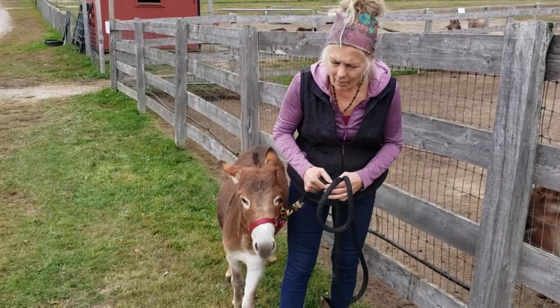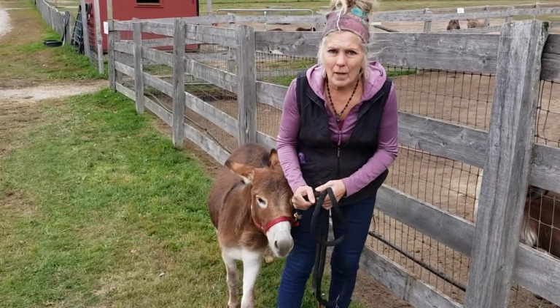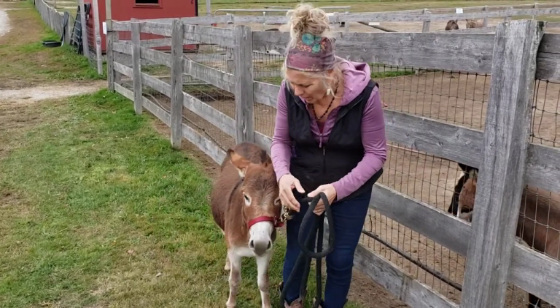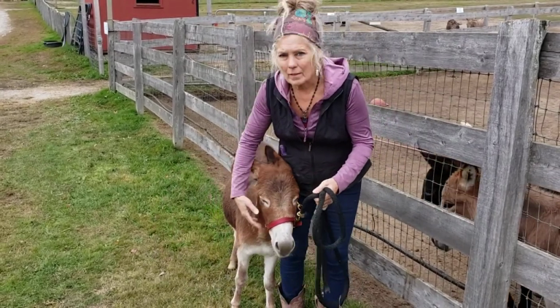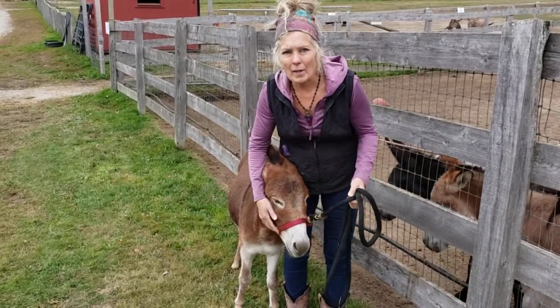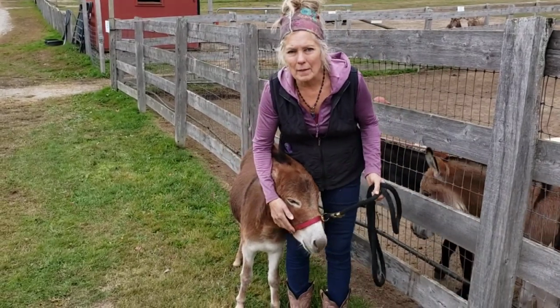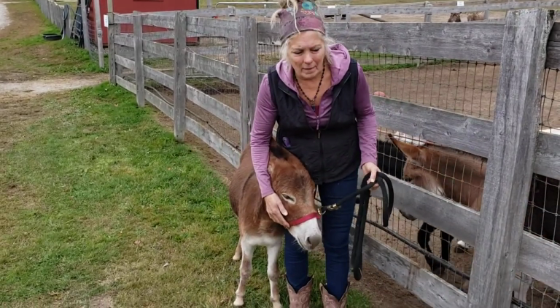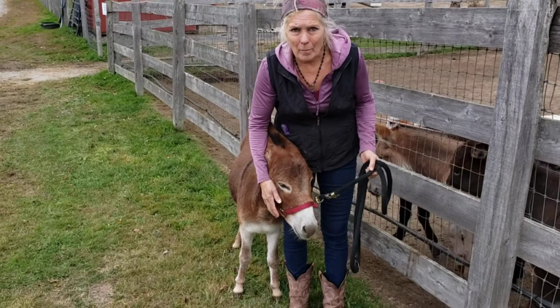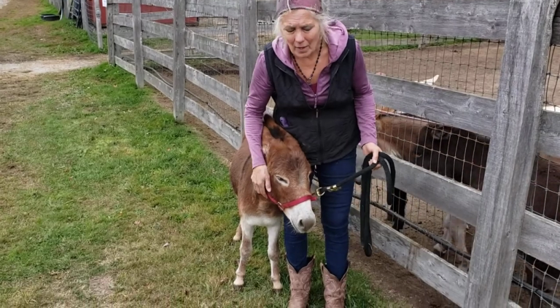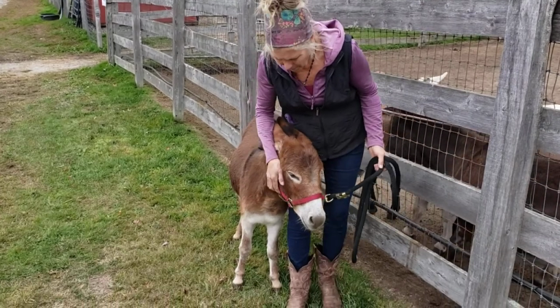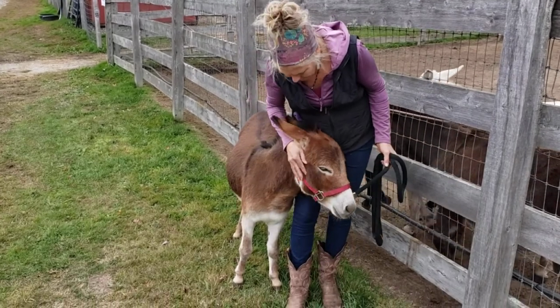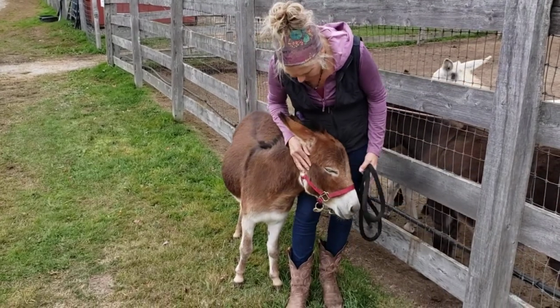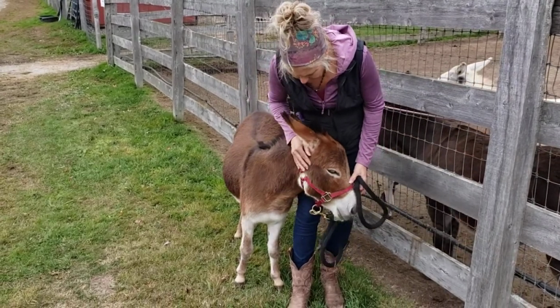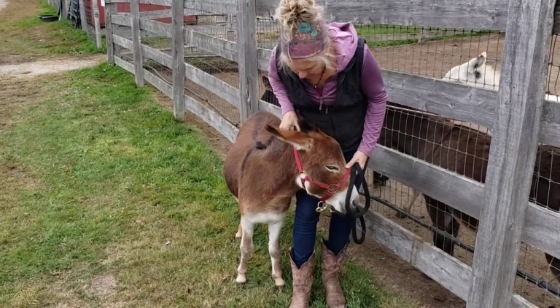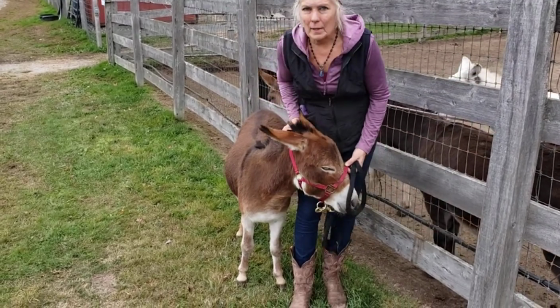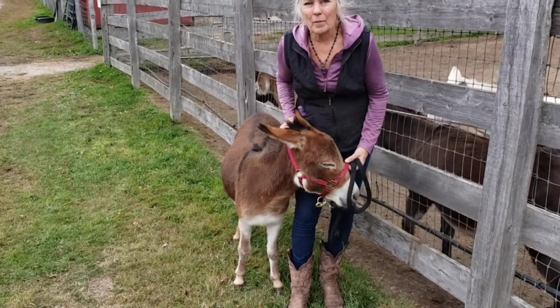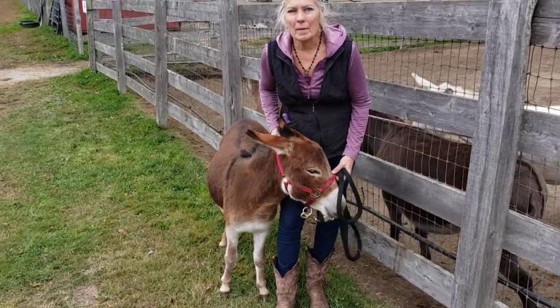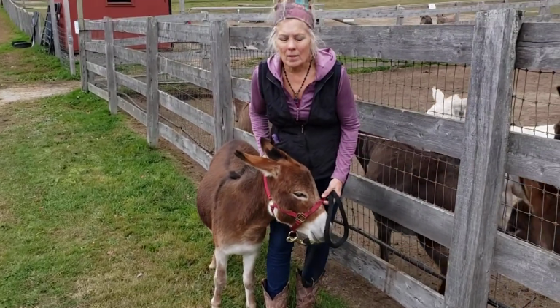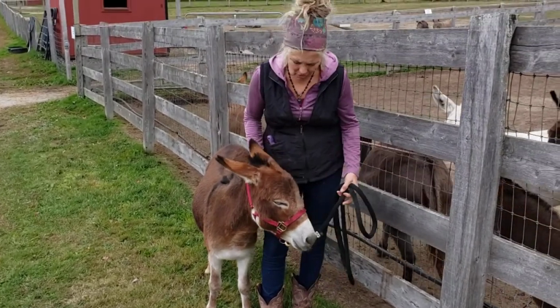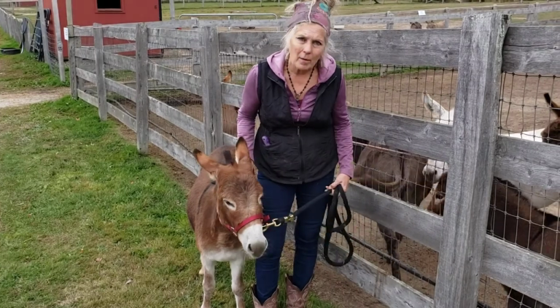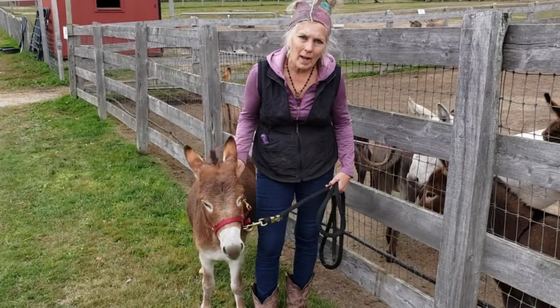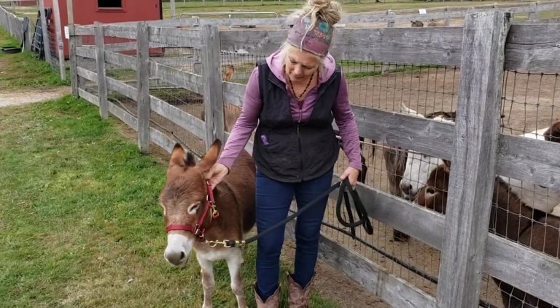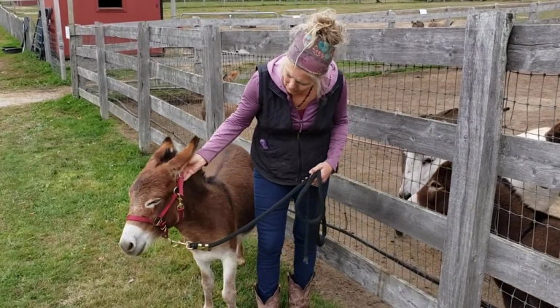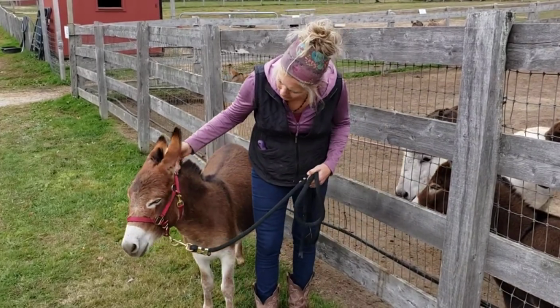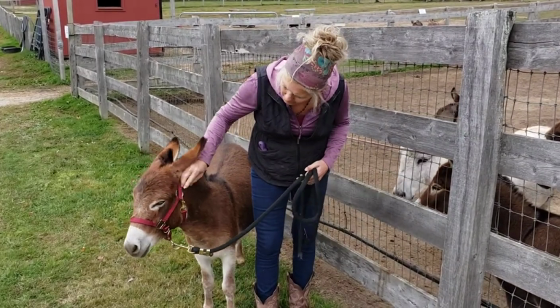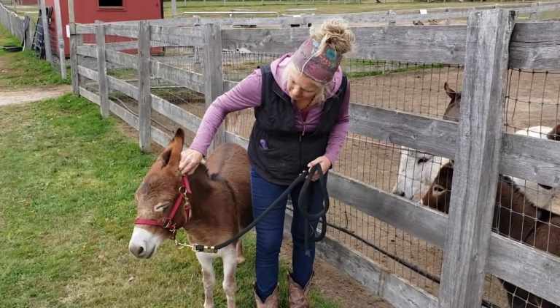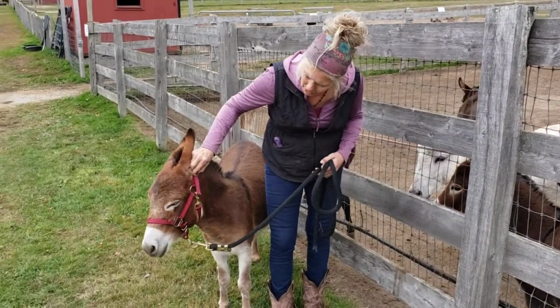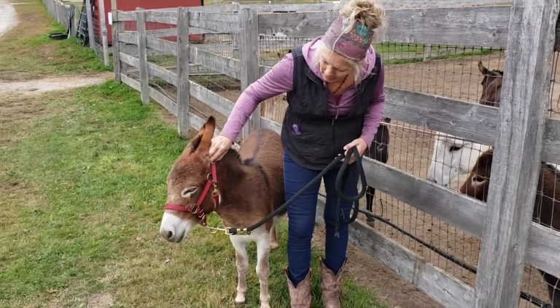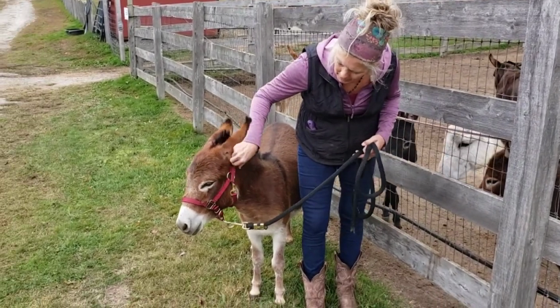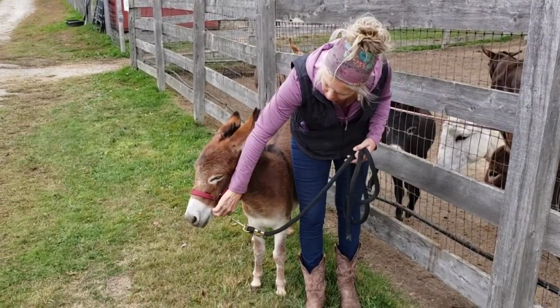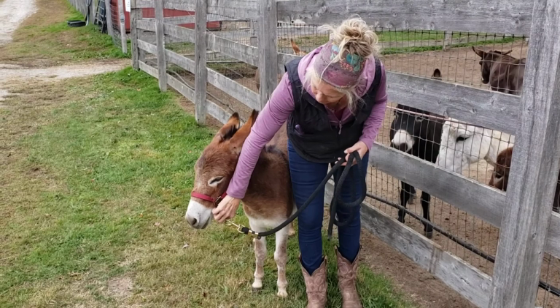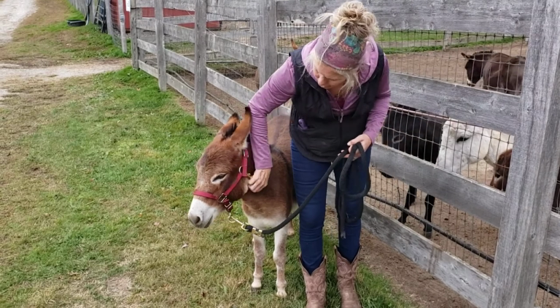First of all I want to talk about this halter and how it fits, because it's all part of tying them up correctly. These halters we get from Dale and Joe Hayworth at Half-Ass Acres and they're nice because they have an adjustment behind the ear and one under the chin.